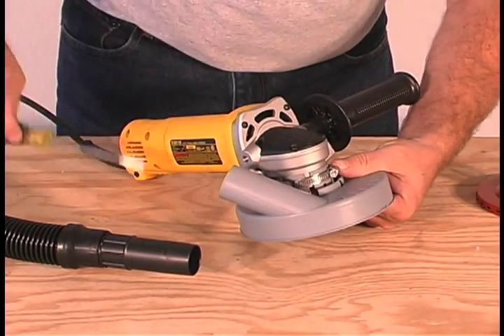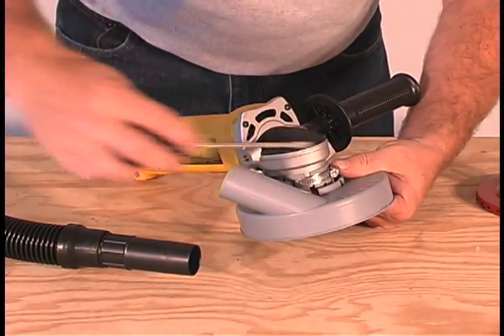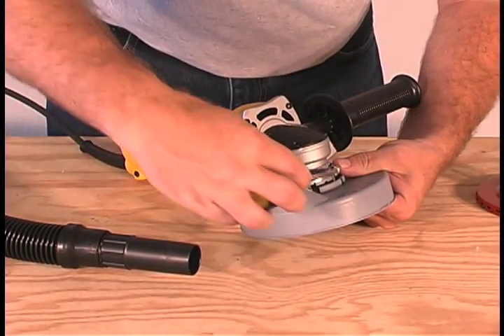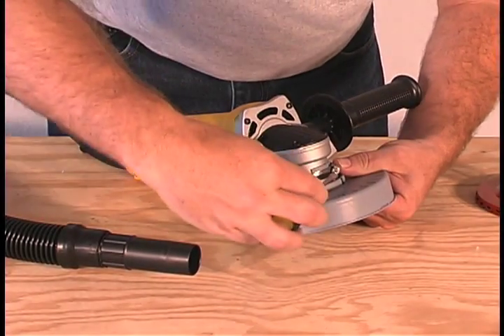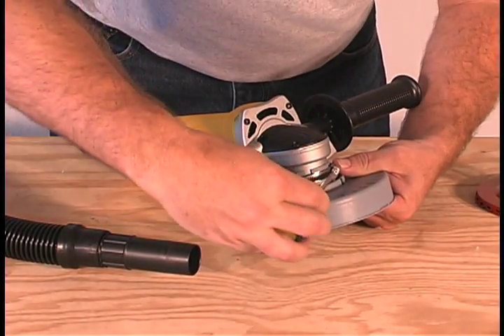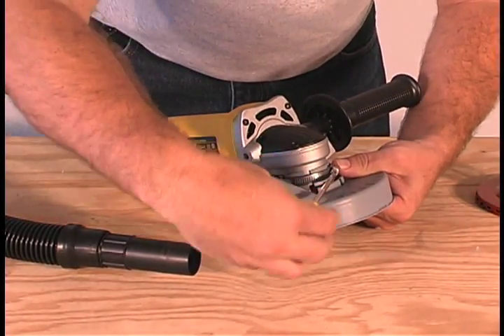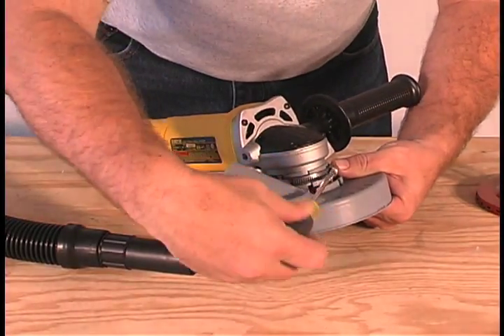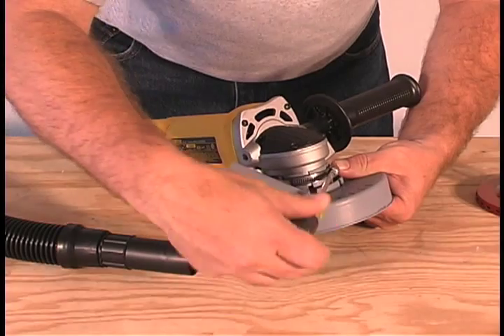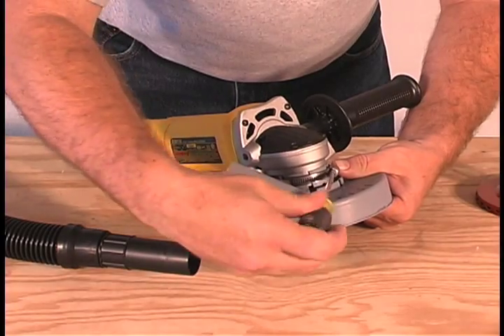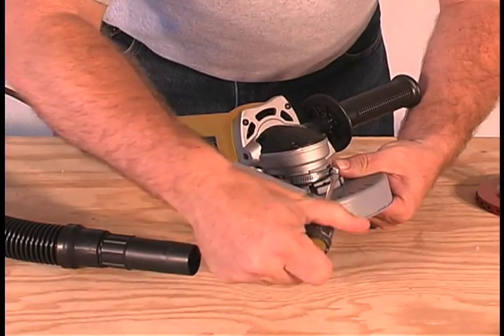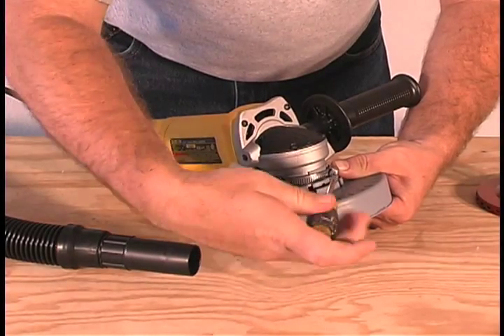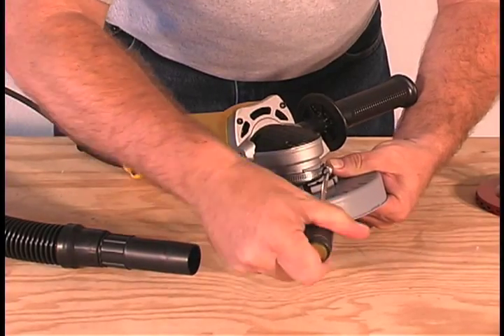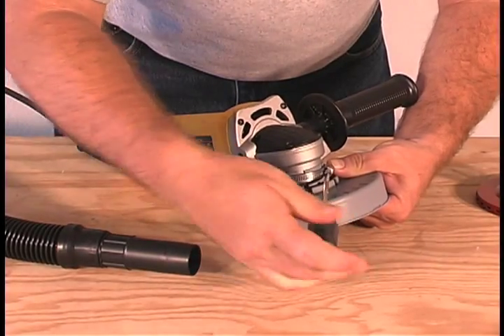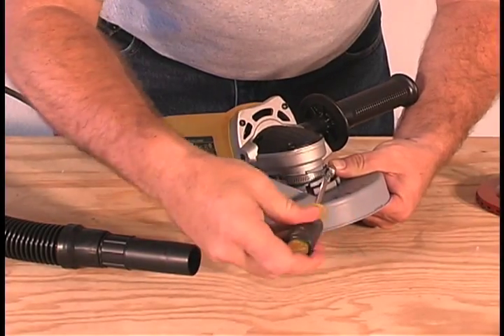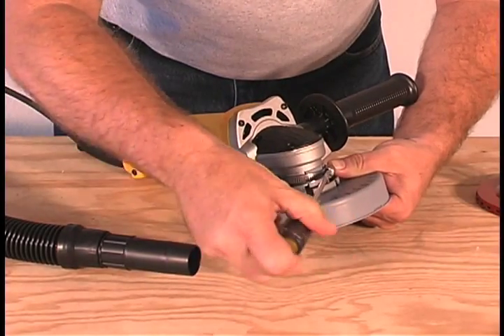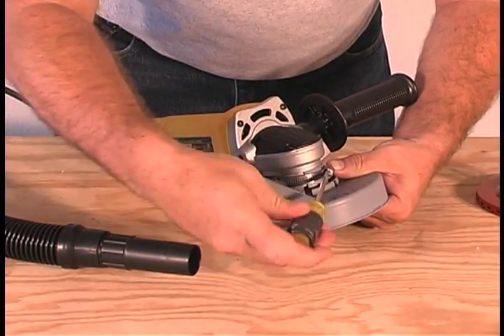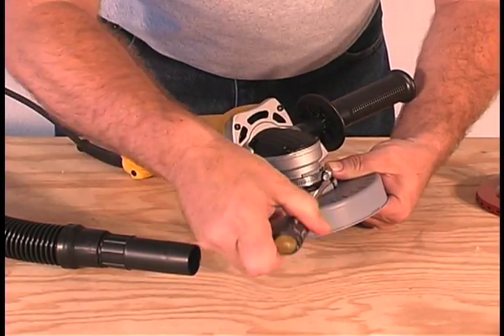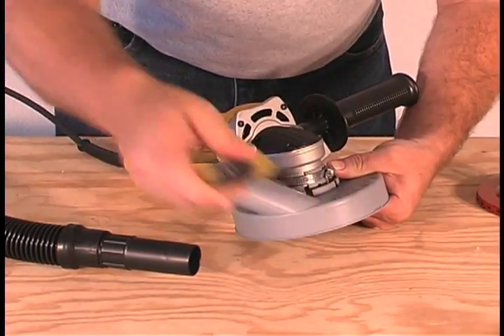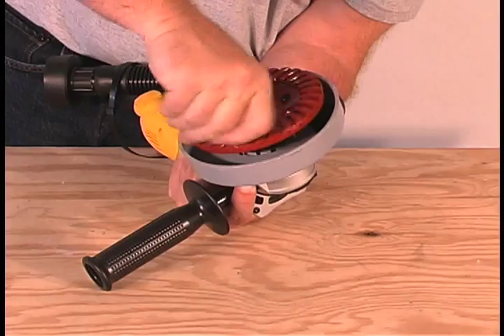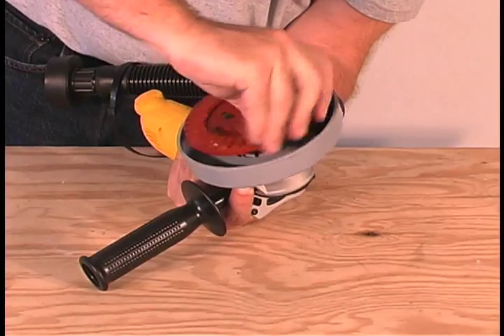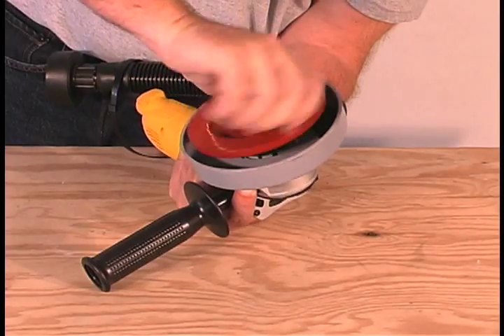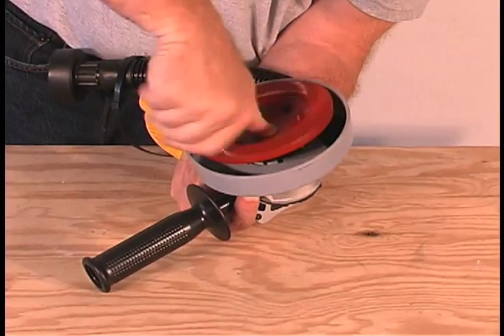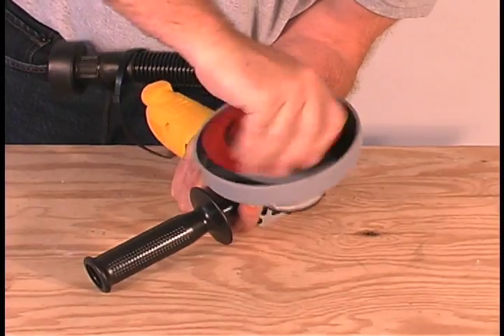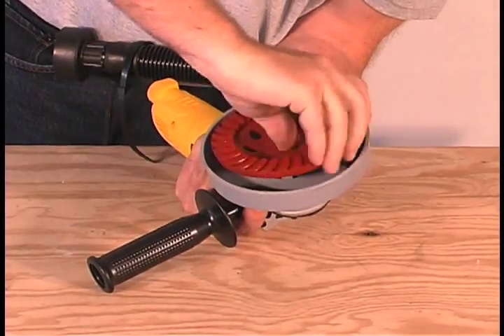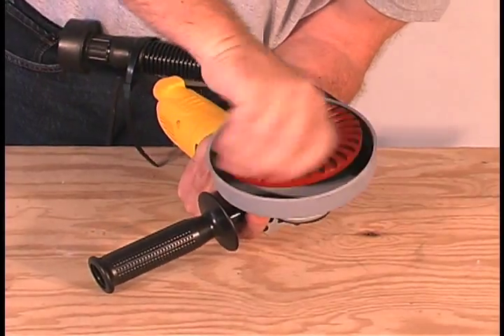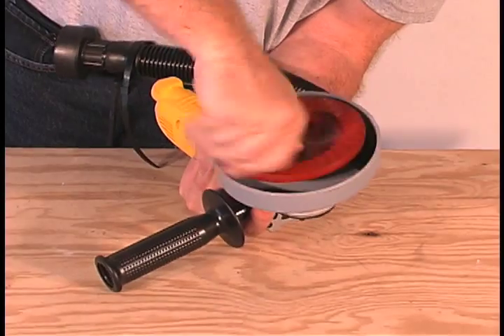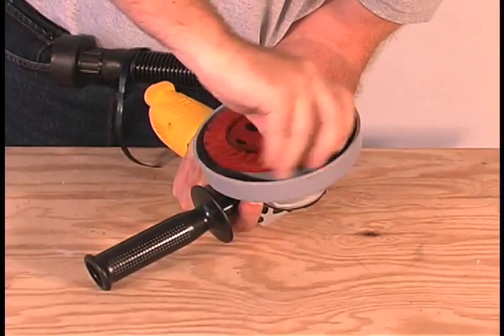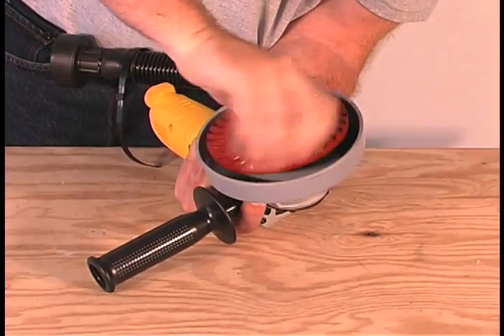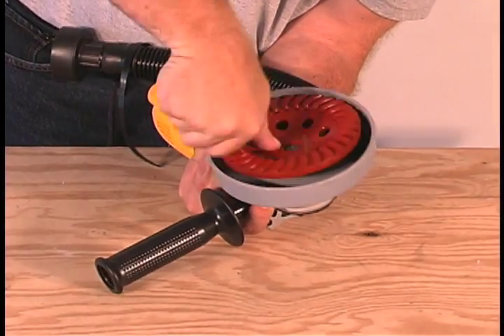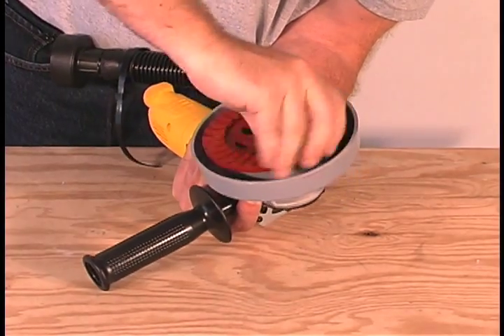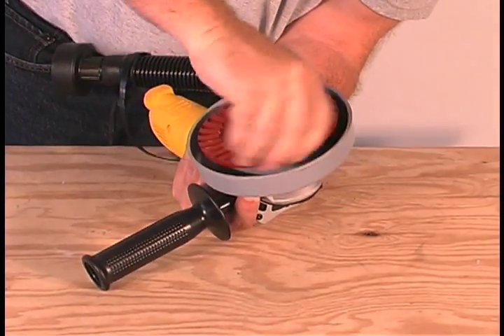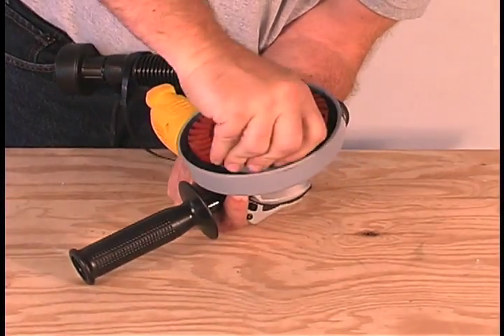Tighten the band clamp, then install a grinding or sanding wheel and you're in business.